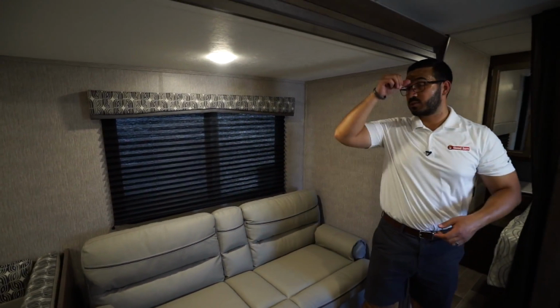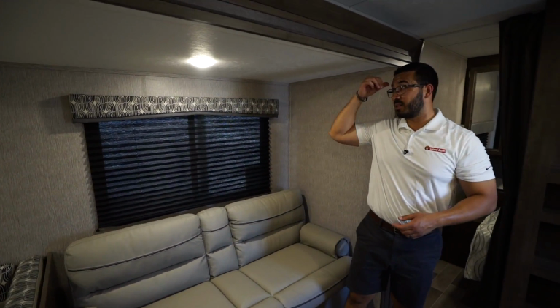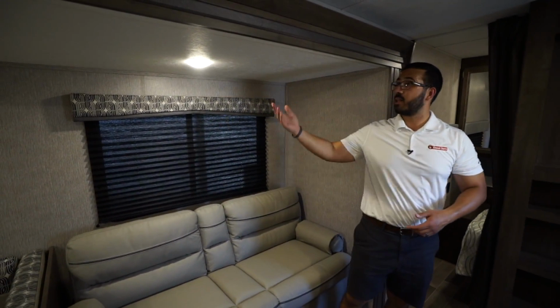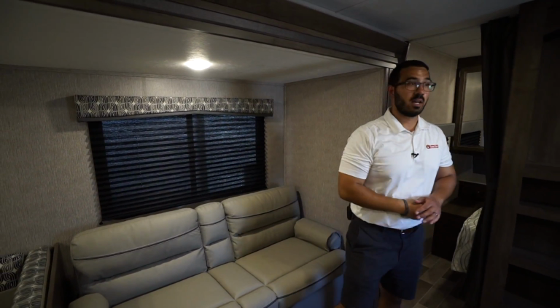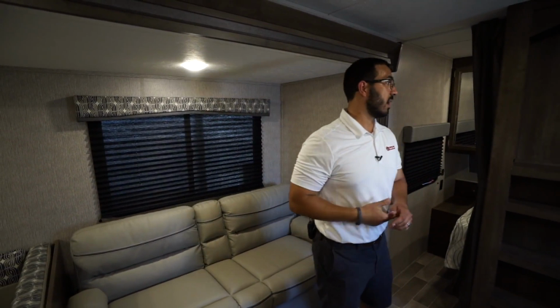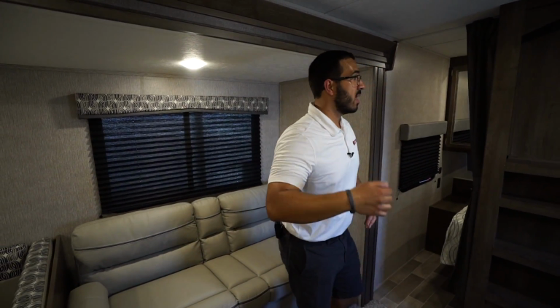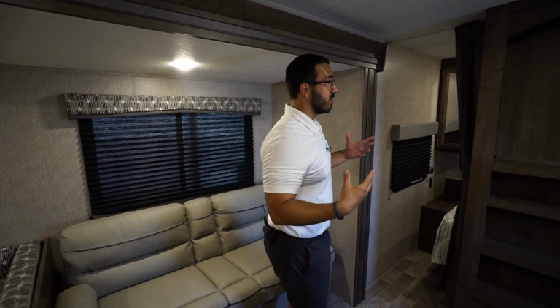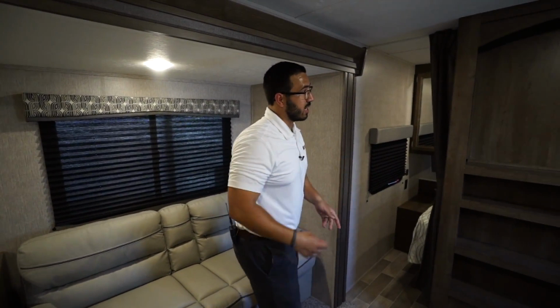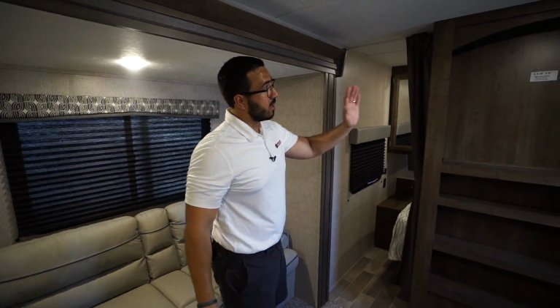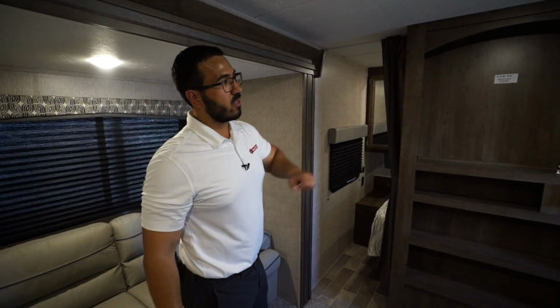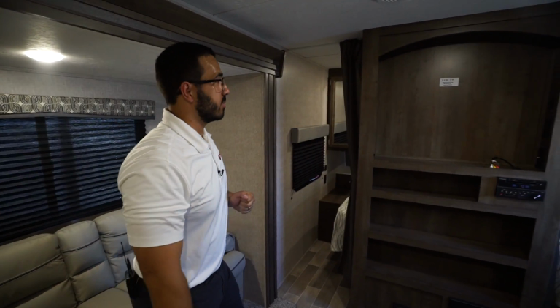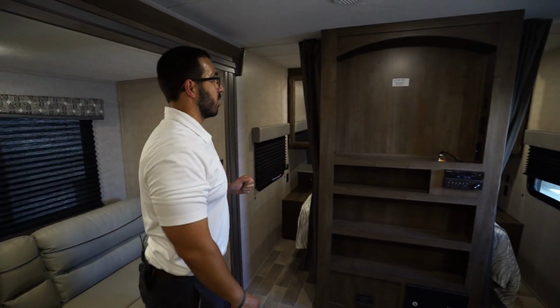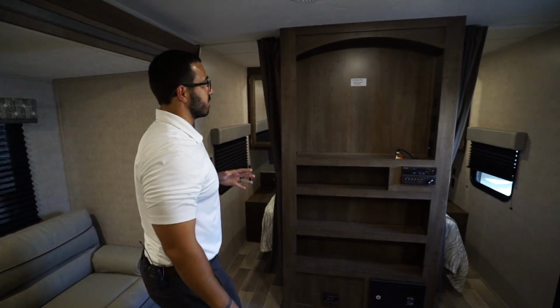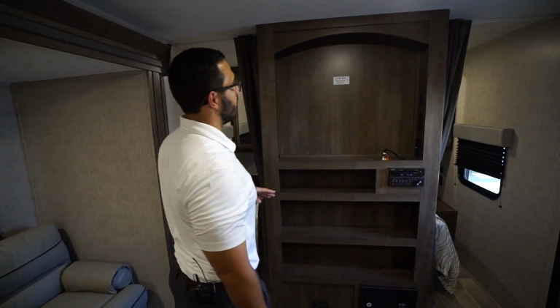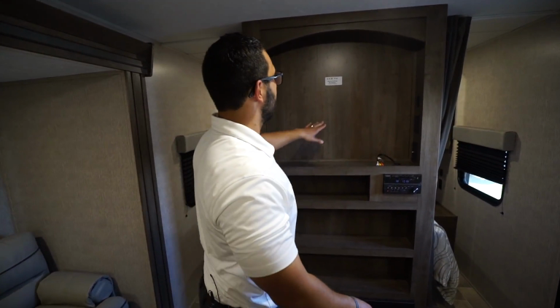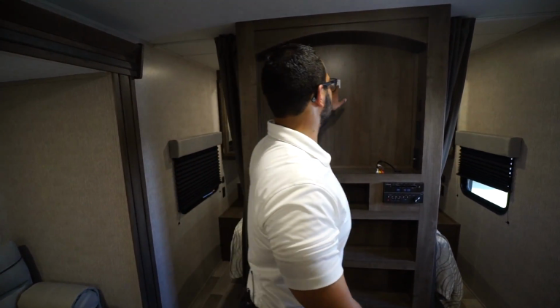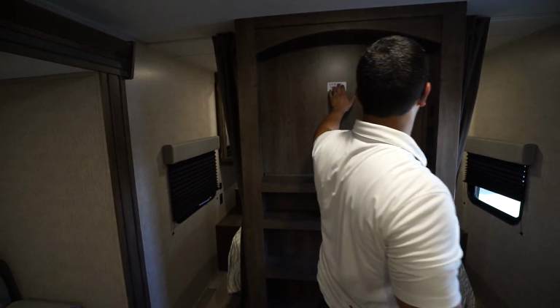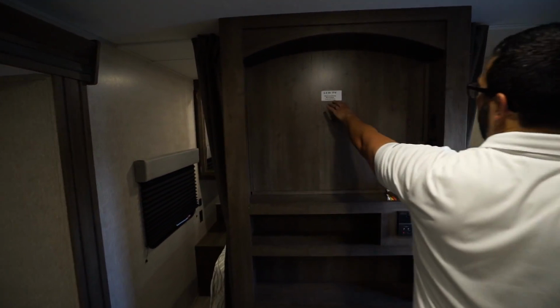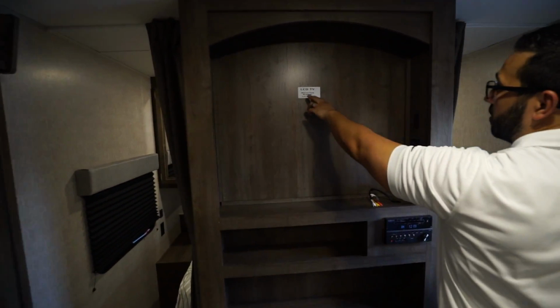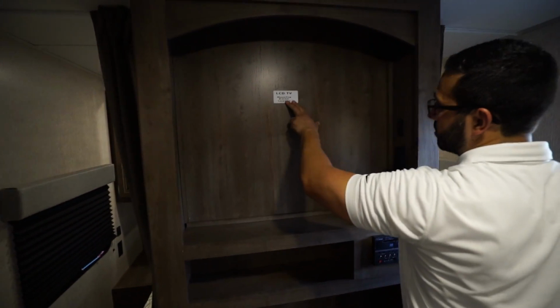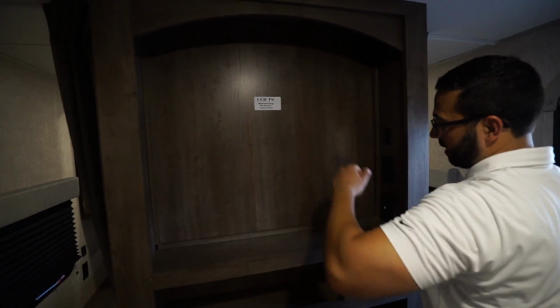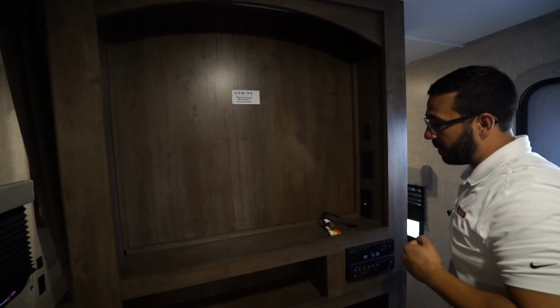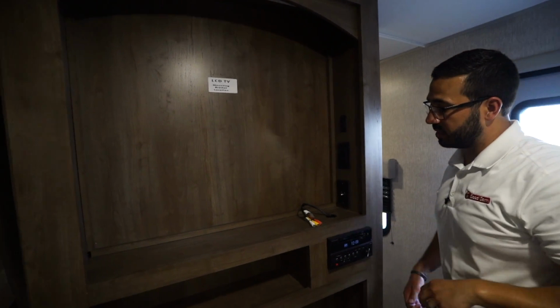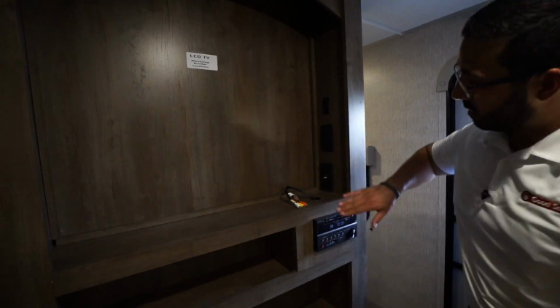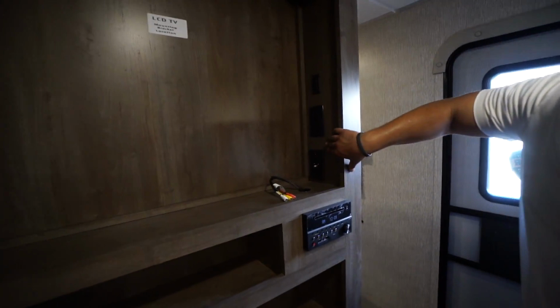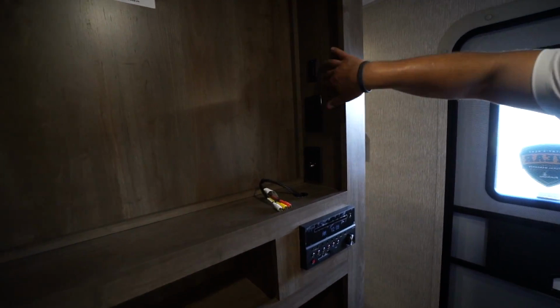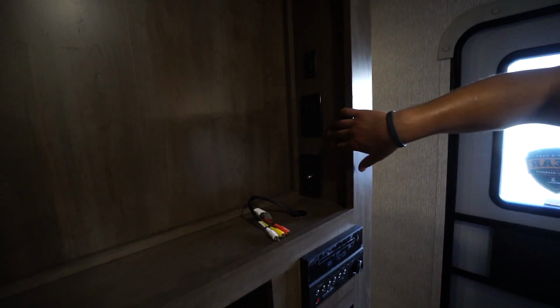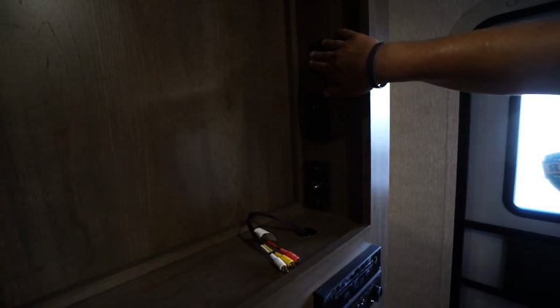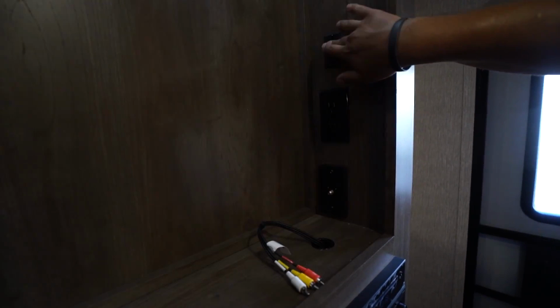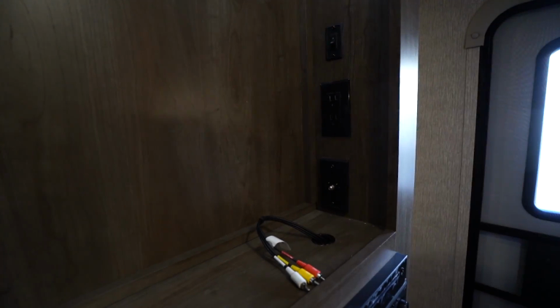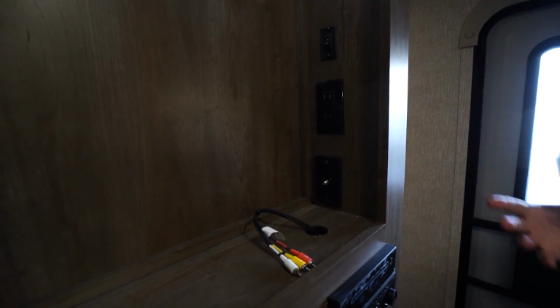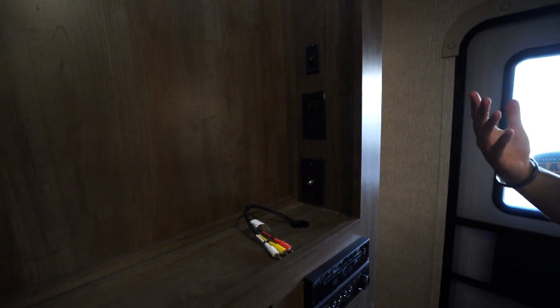There's a little bit of storage up above the refrigerator. This is your Norcold fridge-freezer combo — plenty of space inside. This unit runs off both propane and electric and also has automatic switchover.